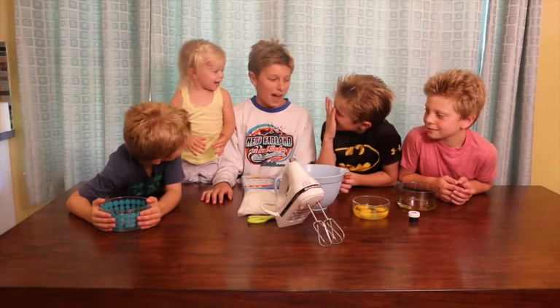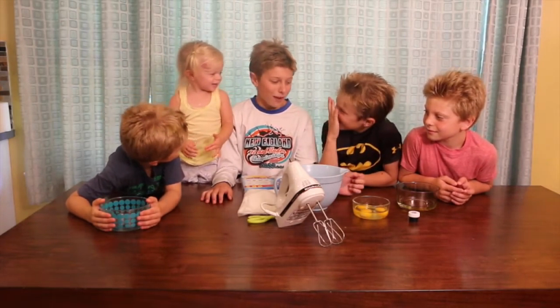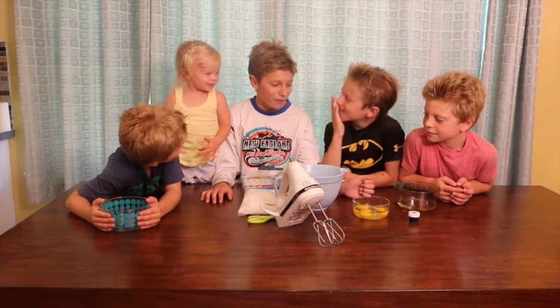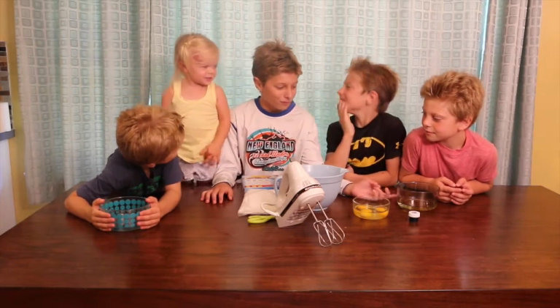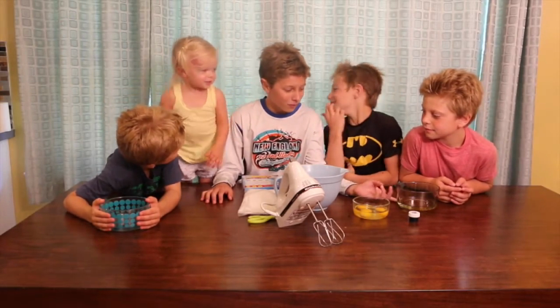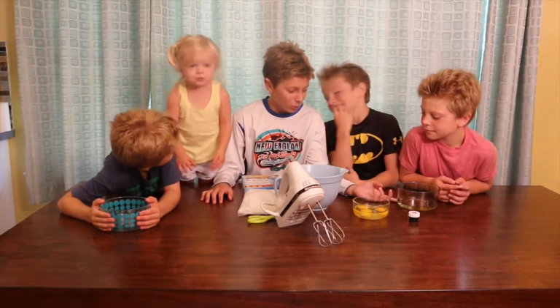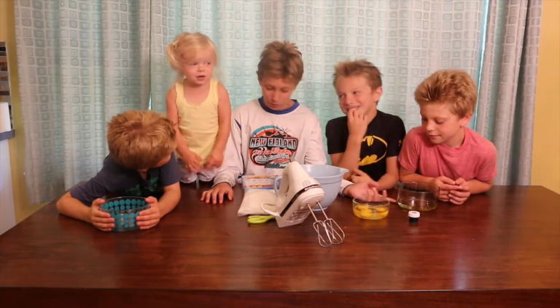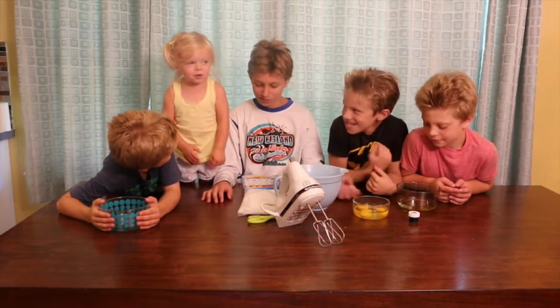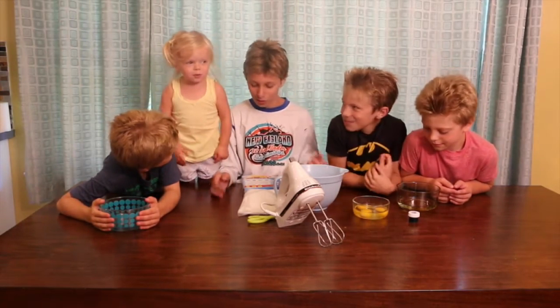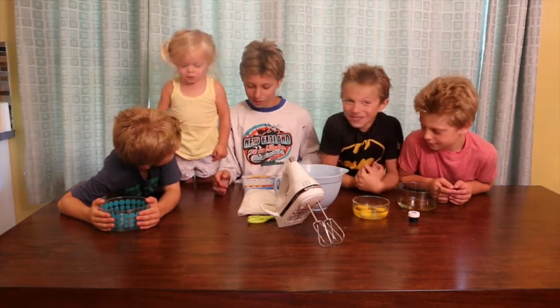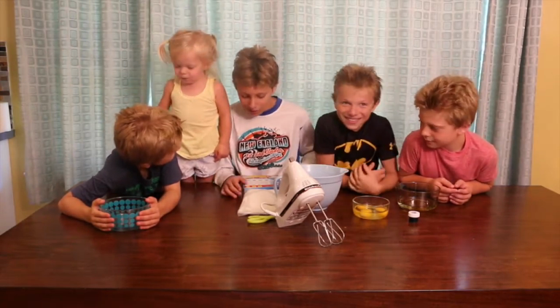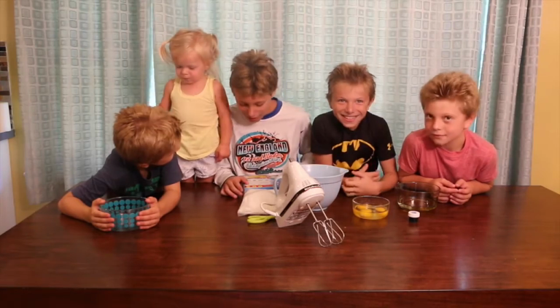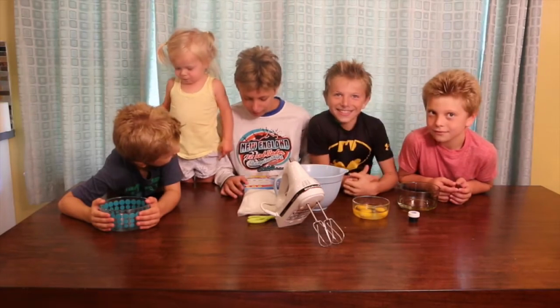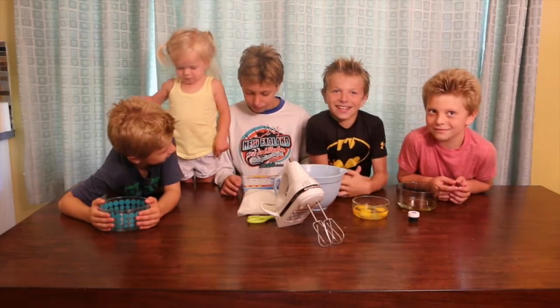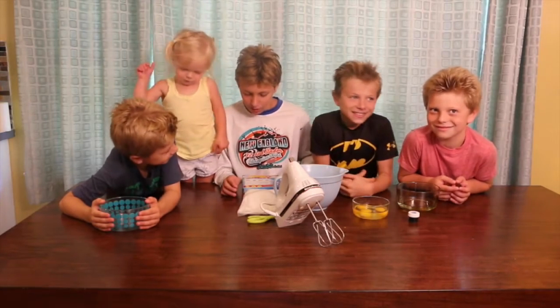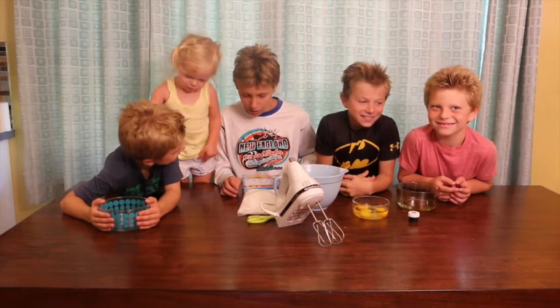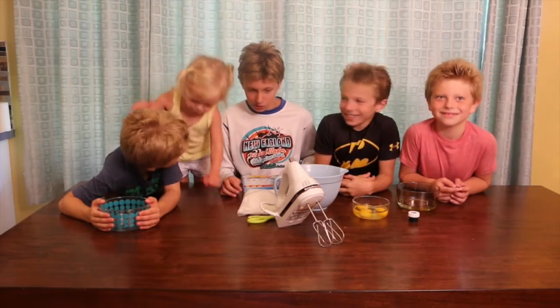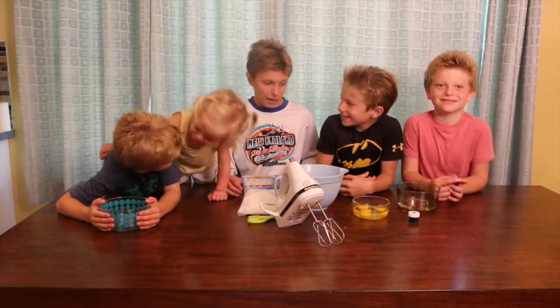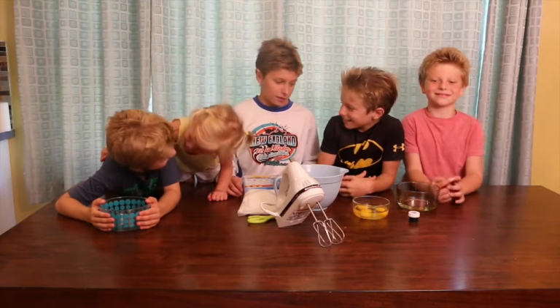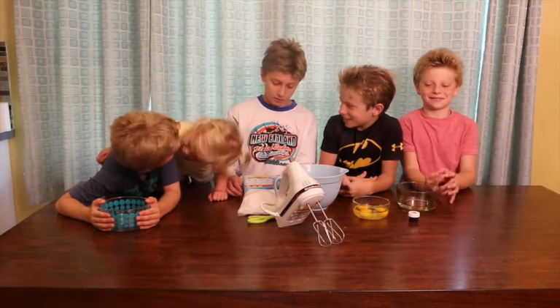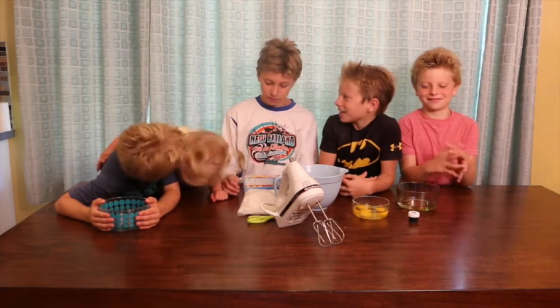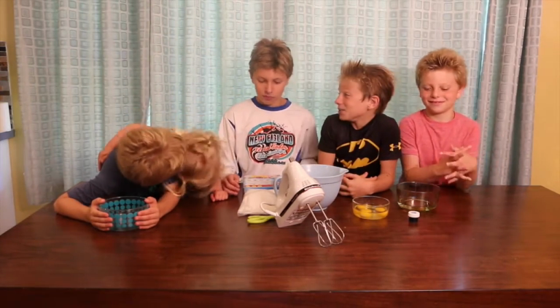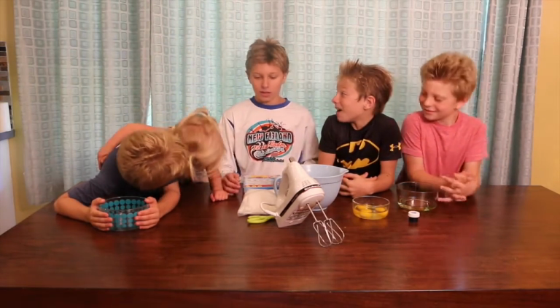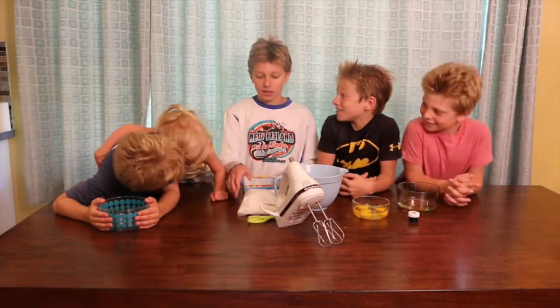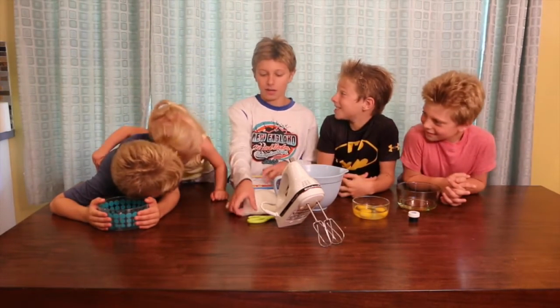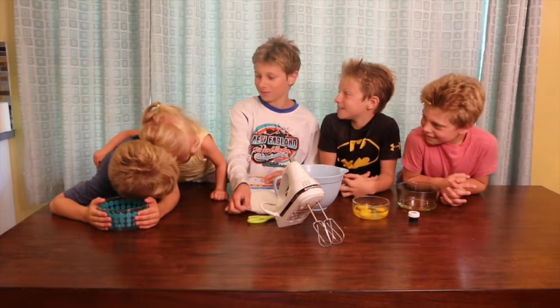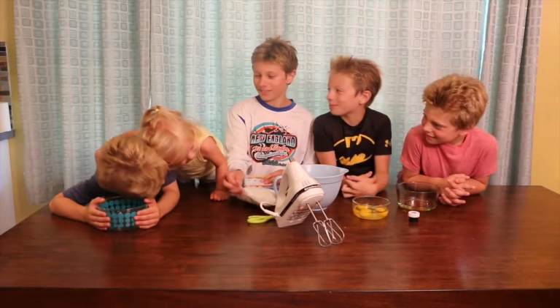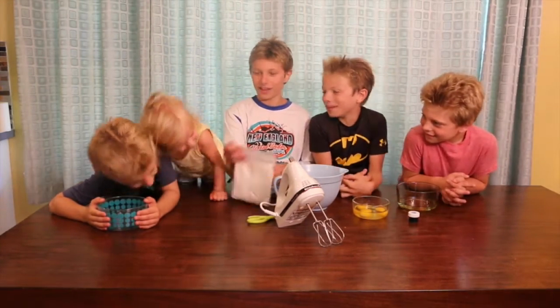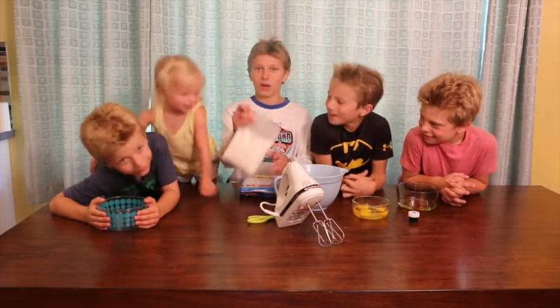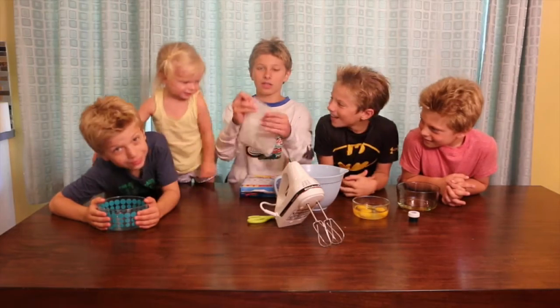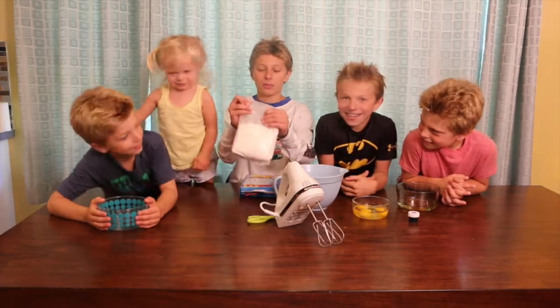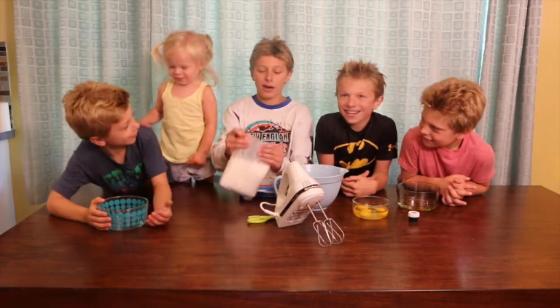We need half a cup of vegetable oil and three eggs. She's not laying your top. Yeah, and we also need the batter.